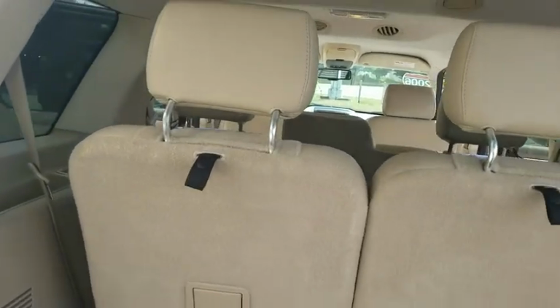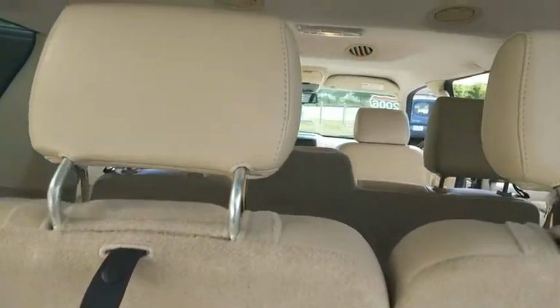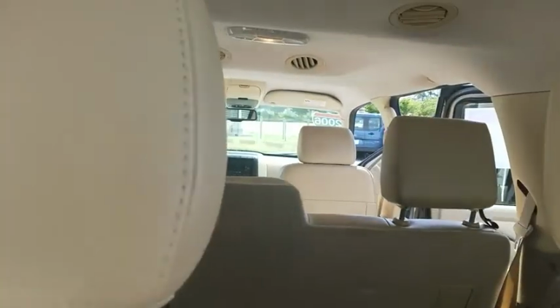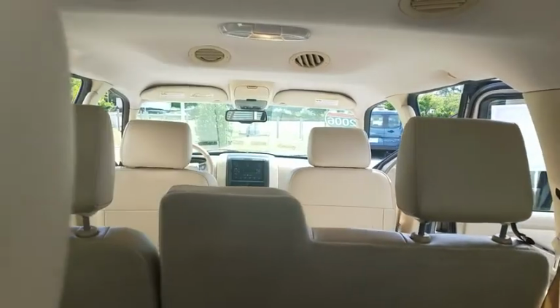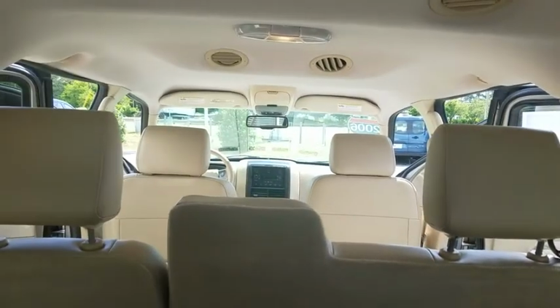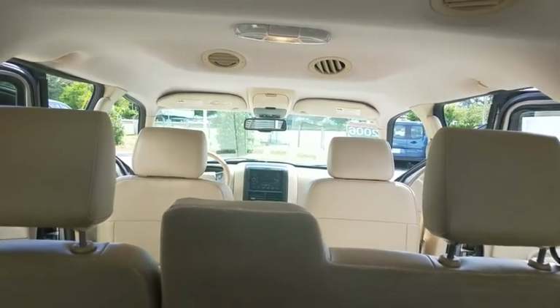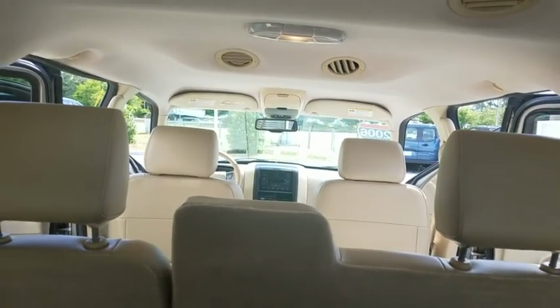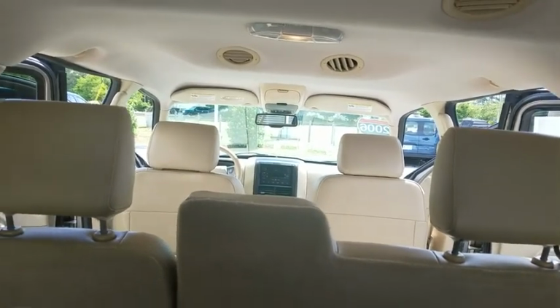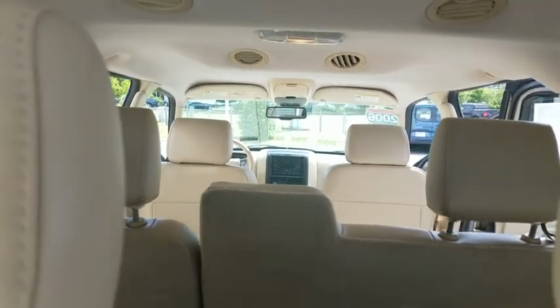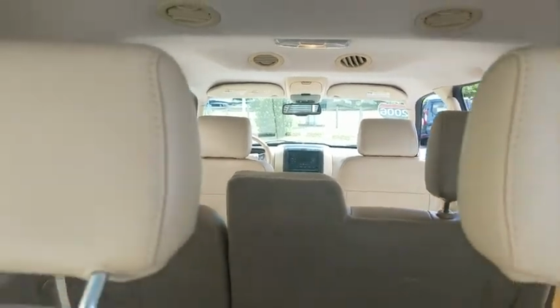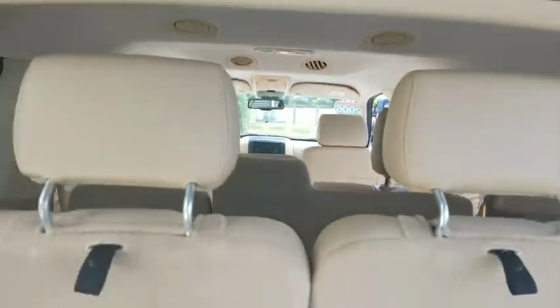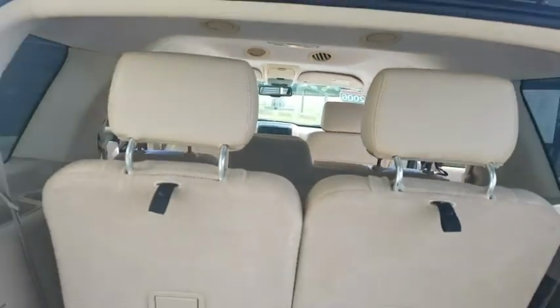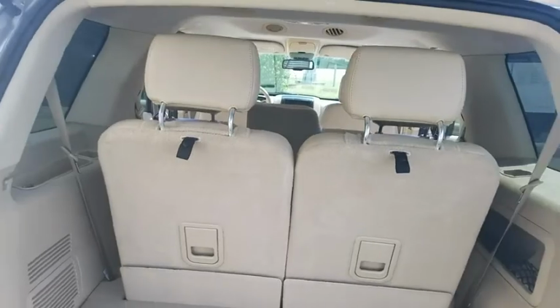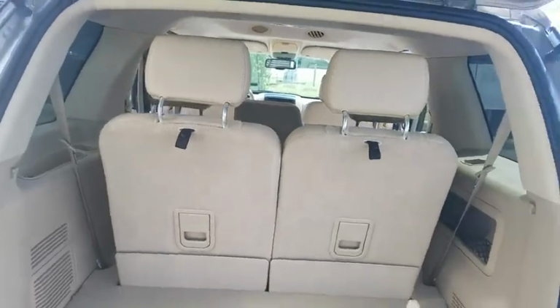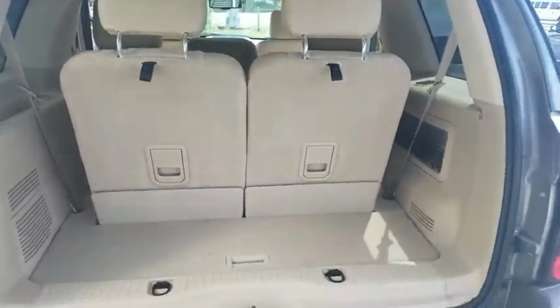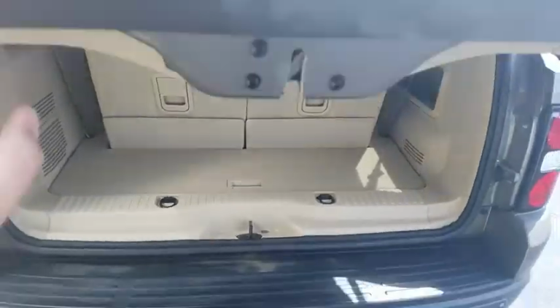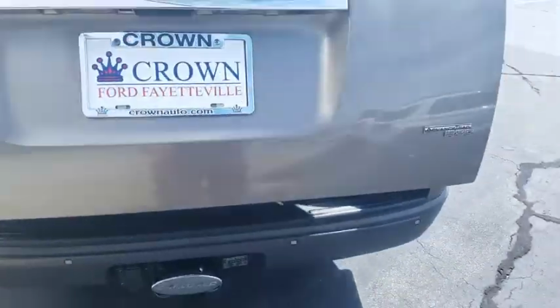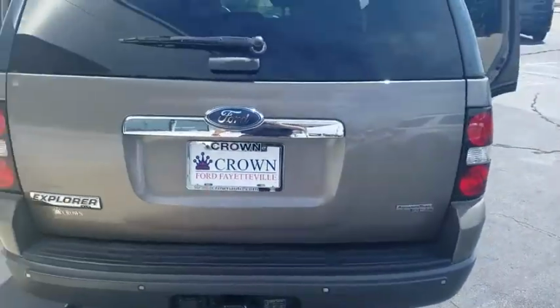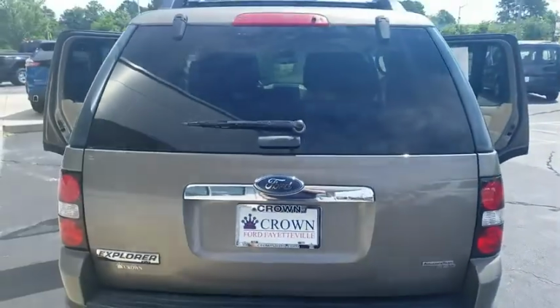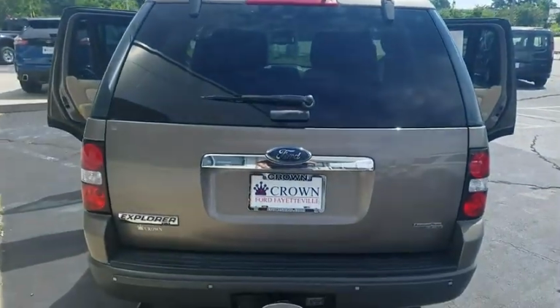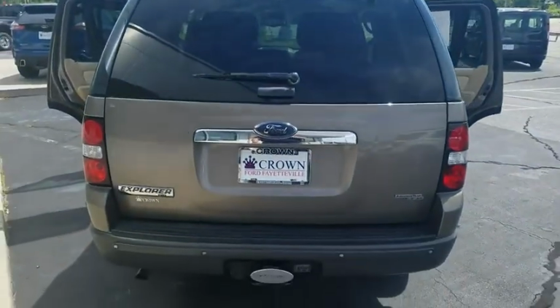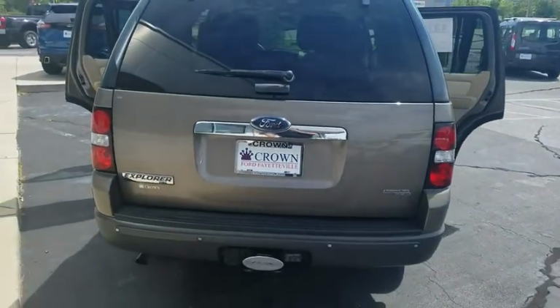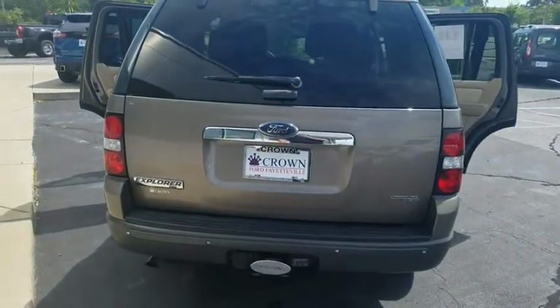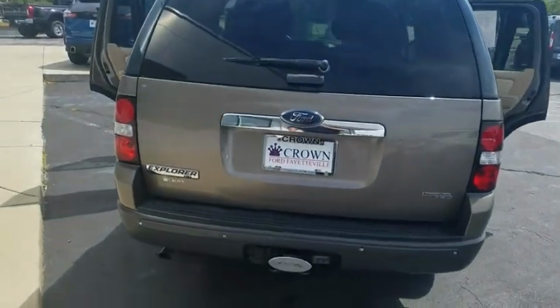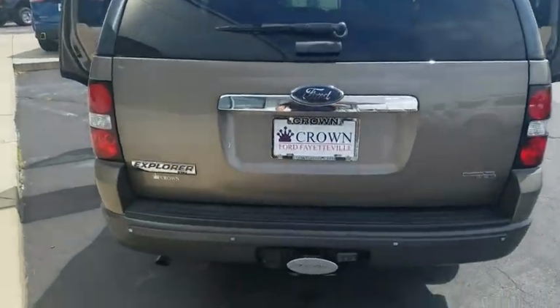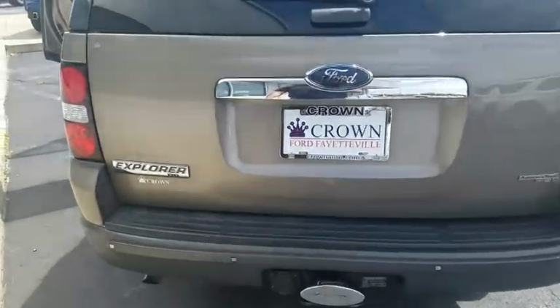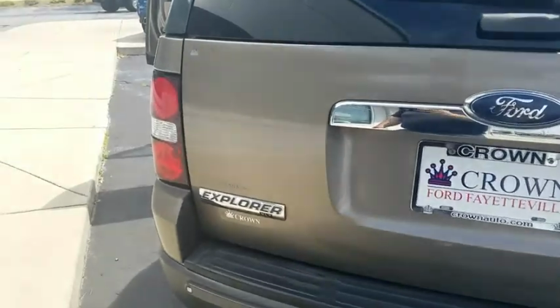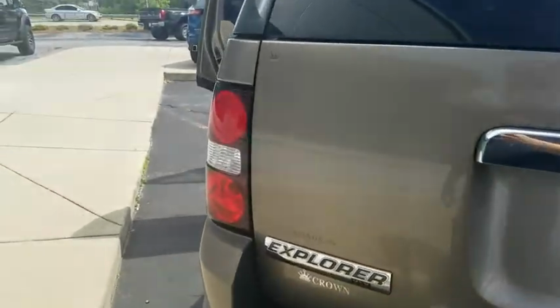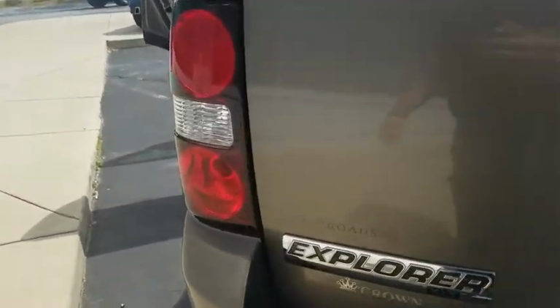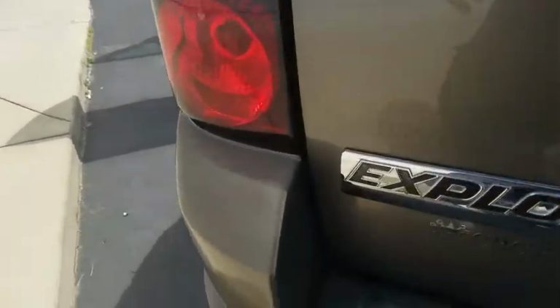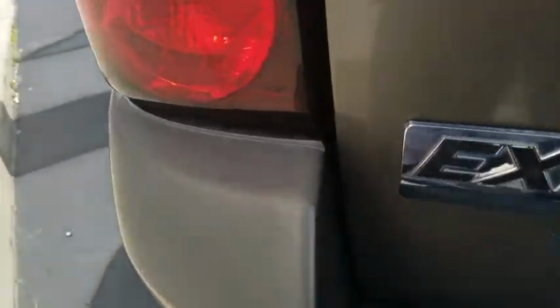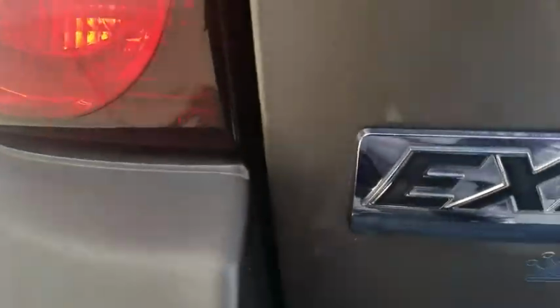Traction control, dual airbags, leather-wrapped steering wheel, power steering, alloy wheels, four-wheel disc brakes, power windows, trip computer, rear window defroster, electronic stability control.